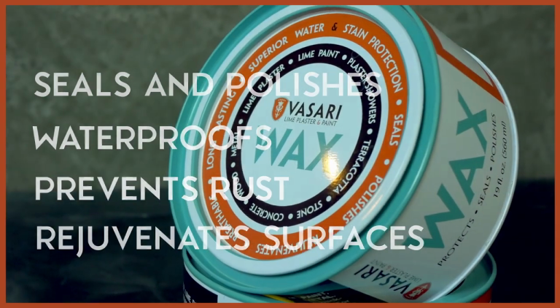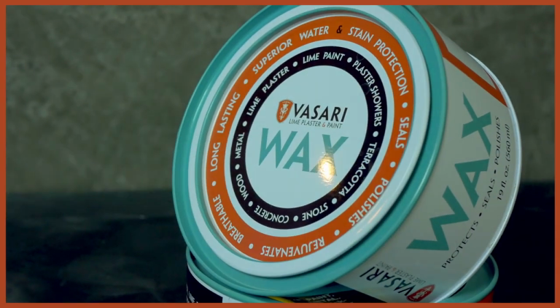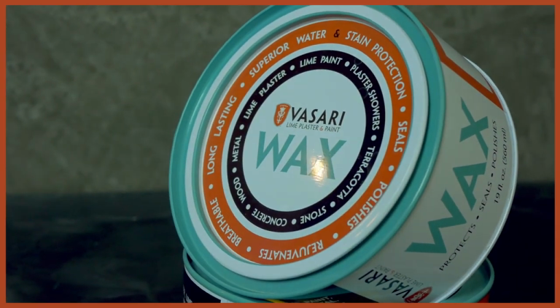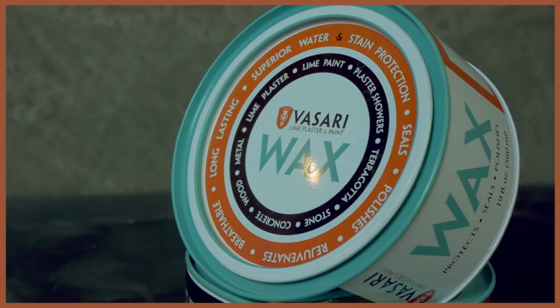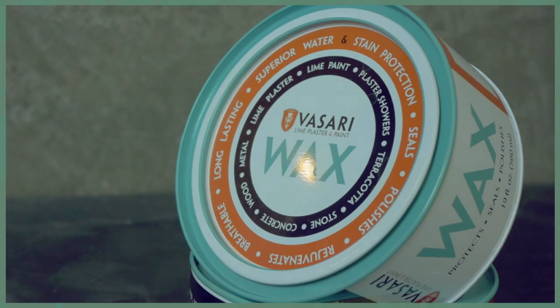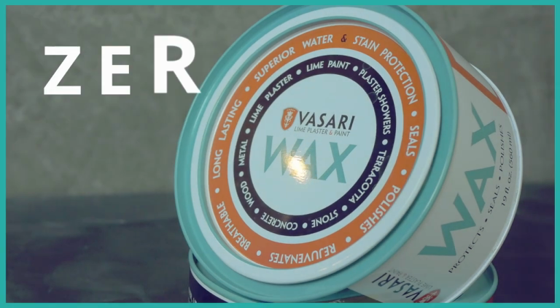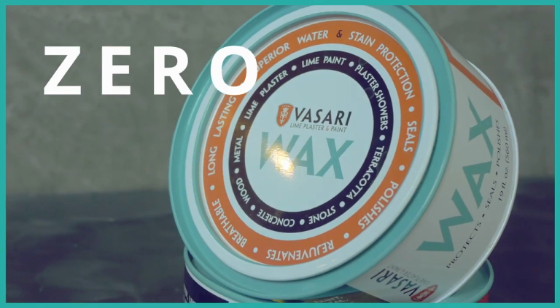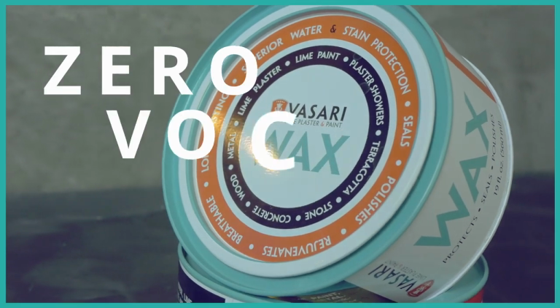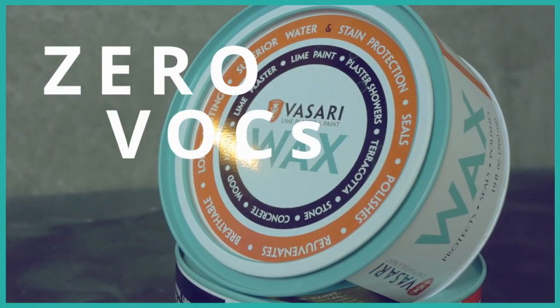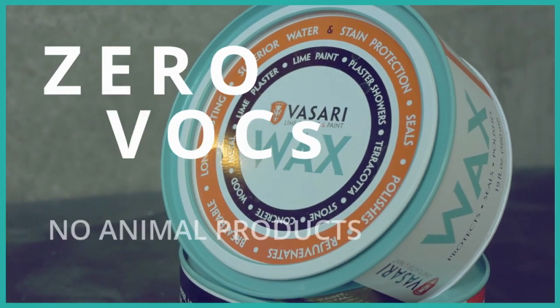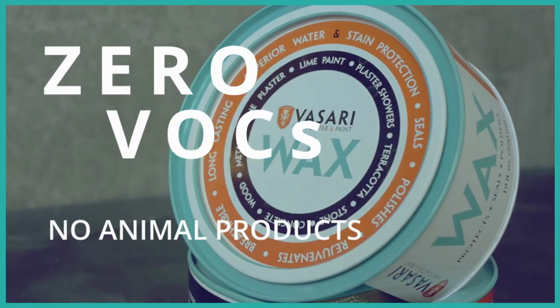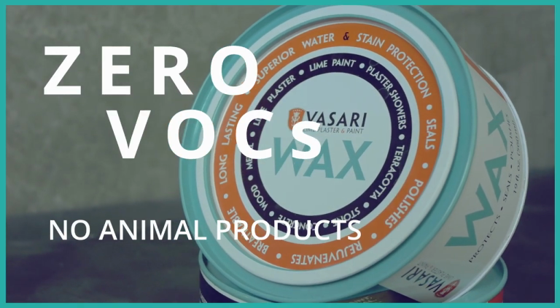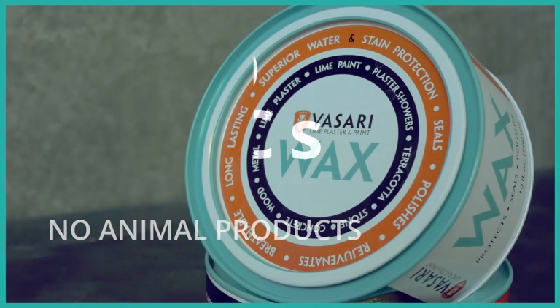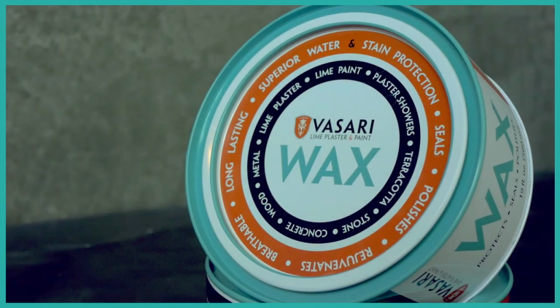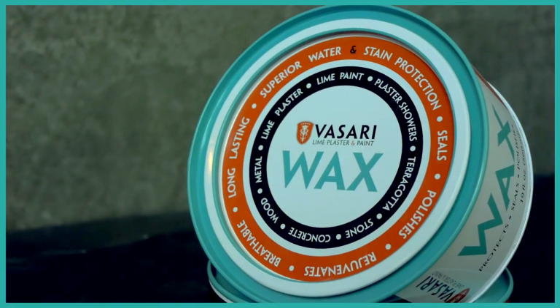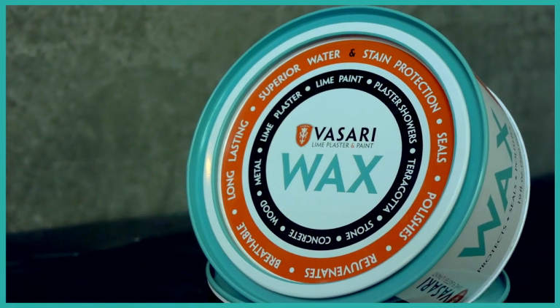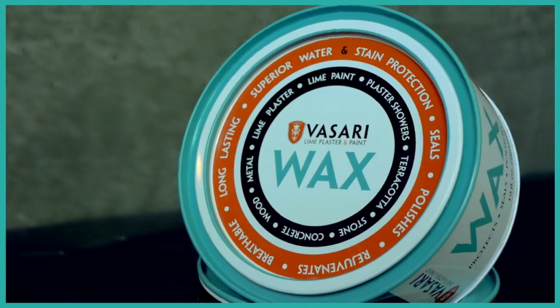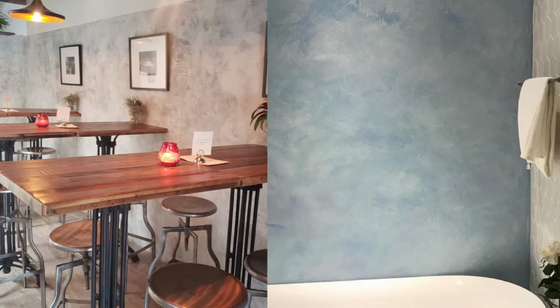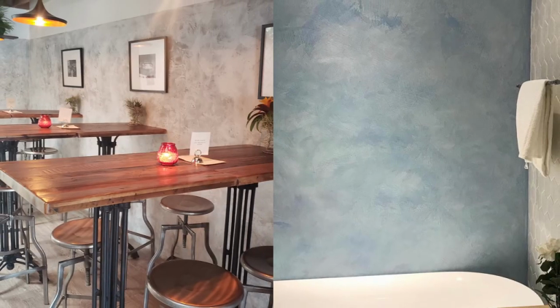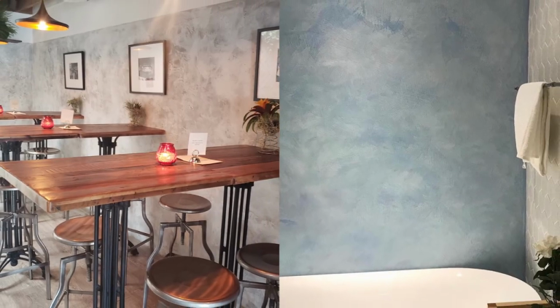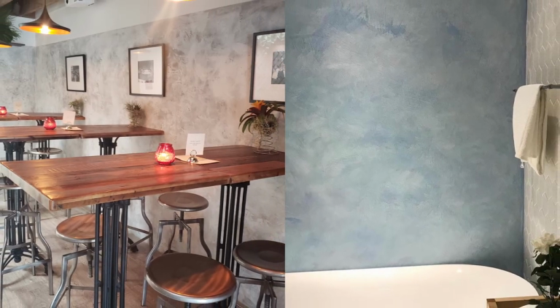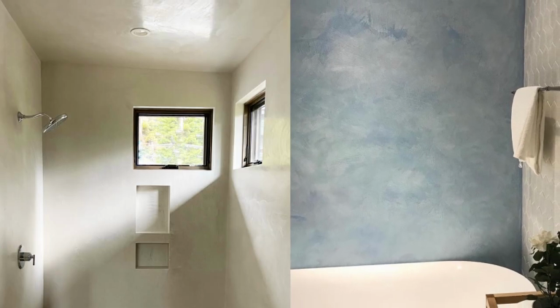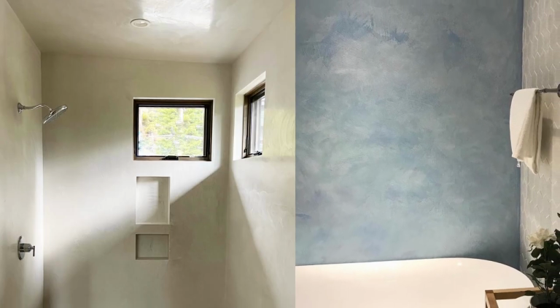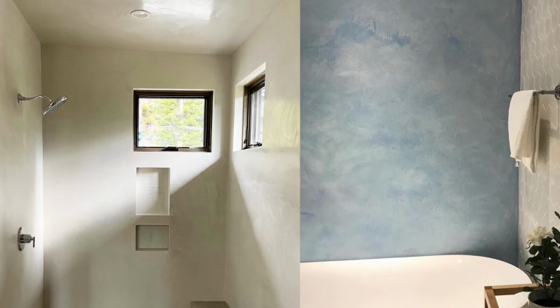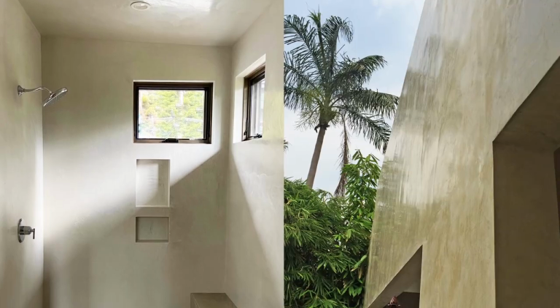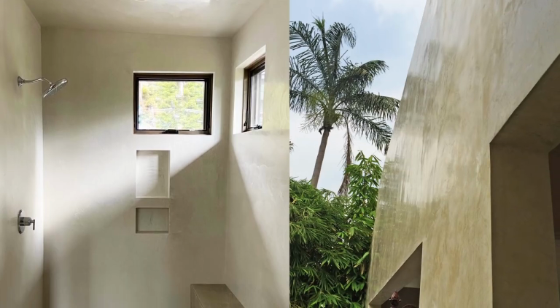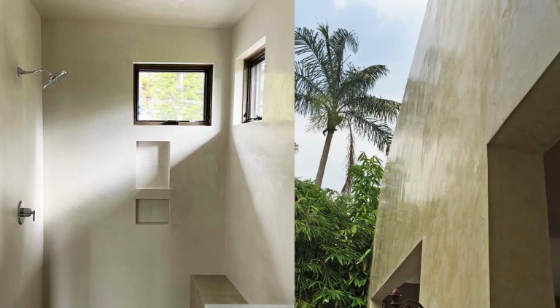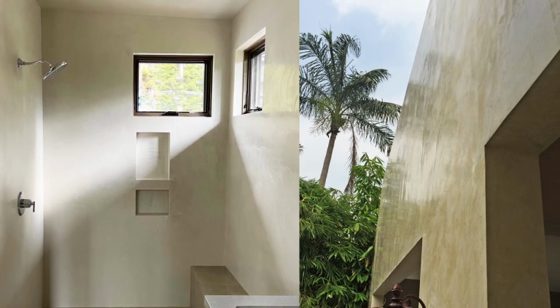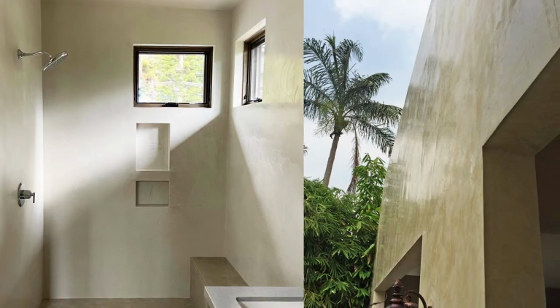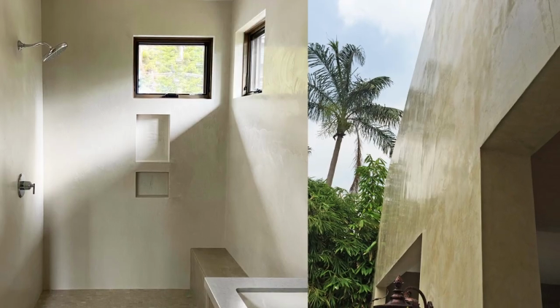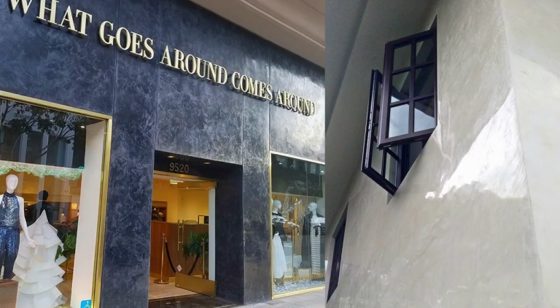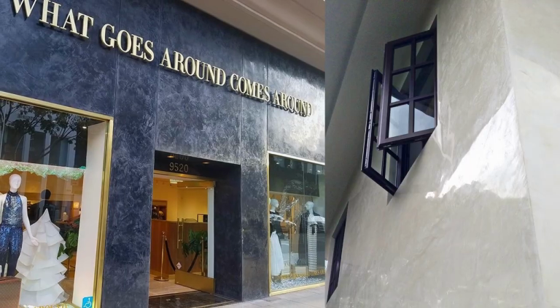Our wax is completely non-toxic, has zero VOCs, and contains no animal products. Ideal for areas where protection is a must: showers, exteriors, kitchen backsplashes, and high-traffic public areas.